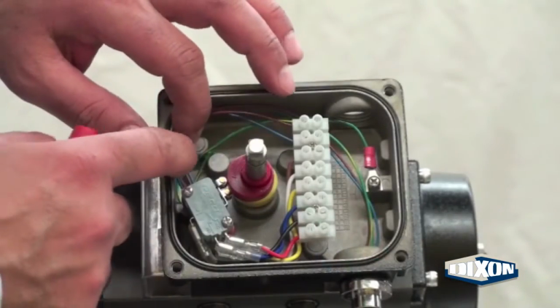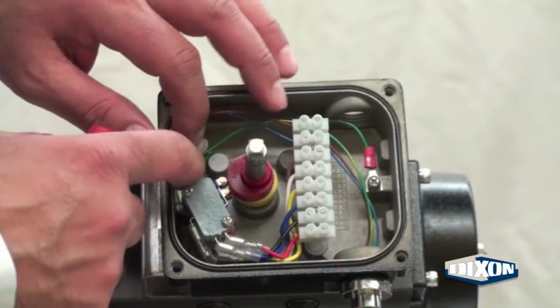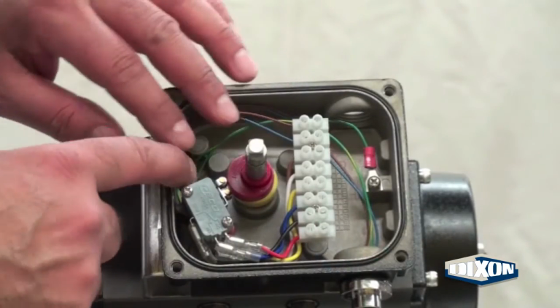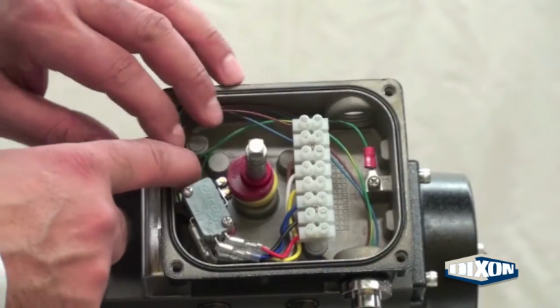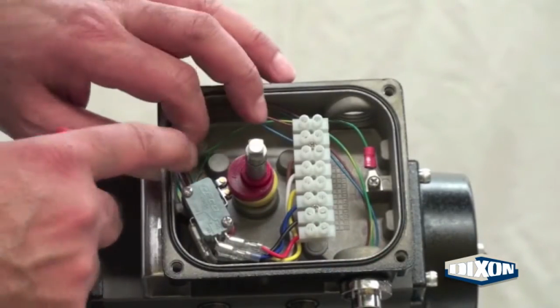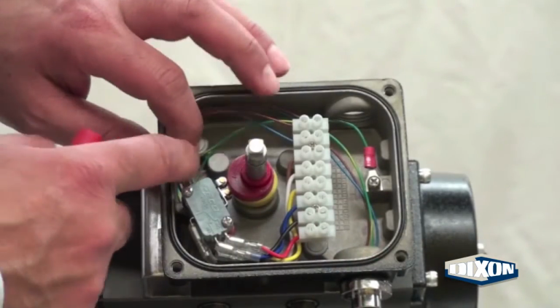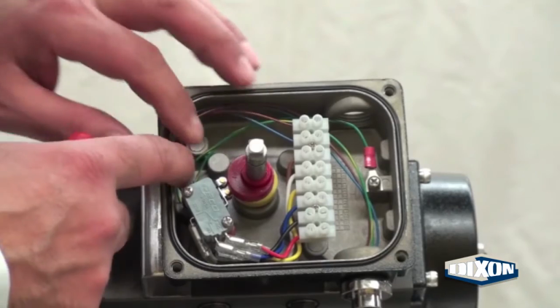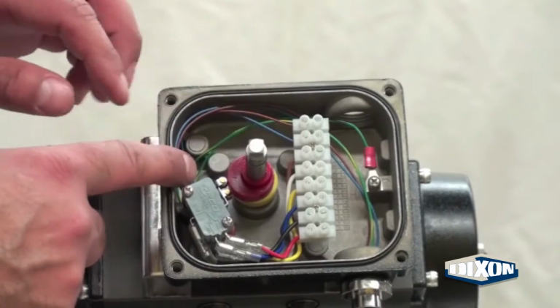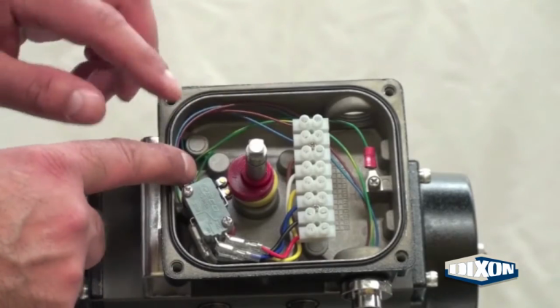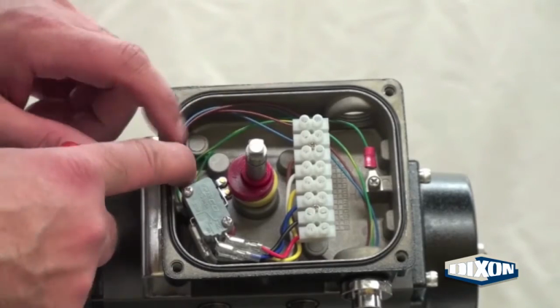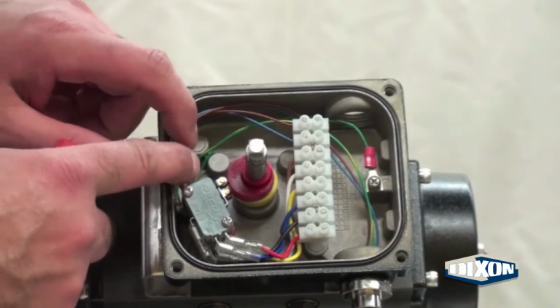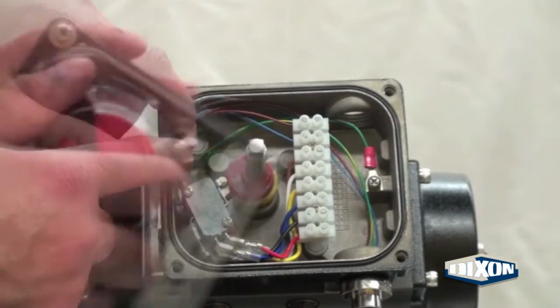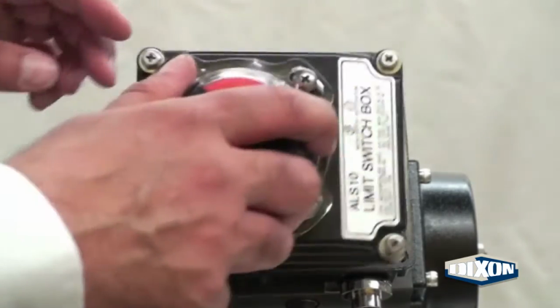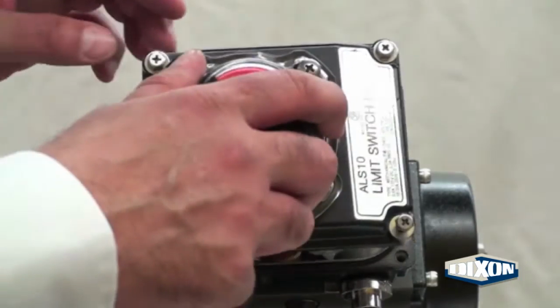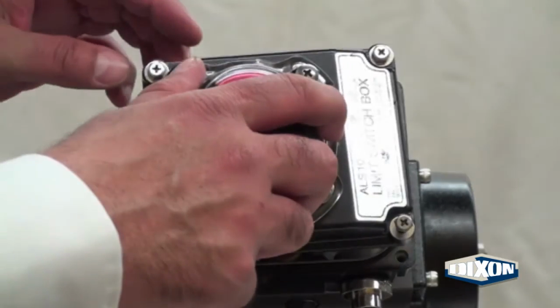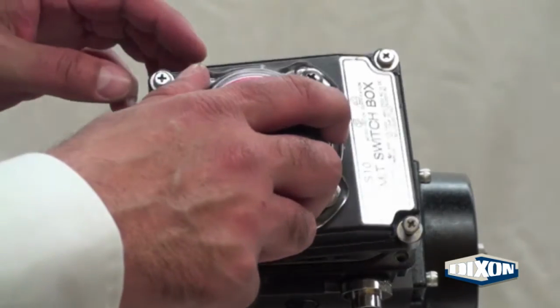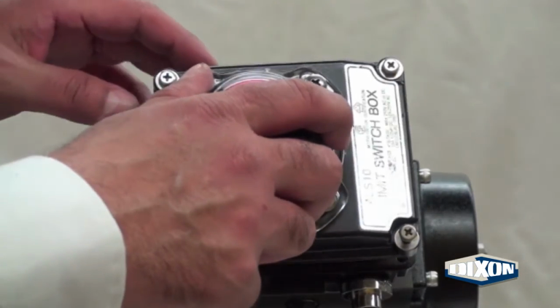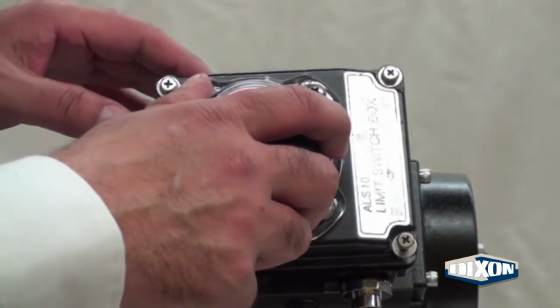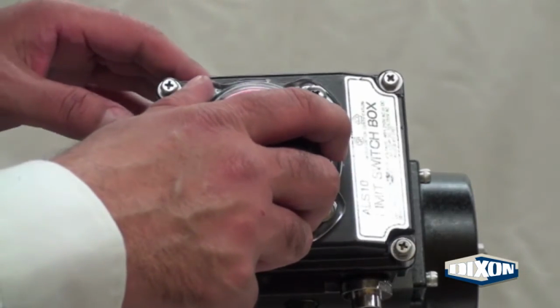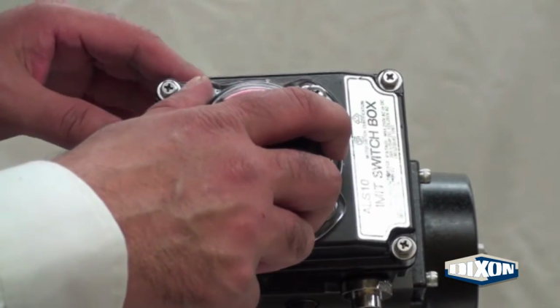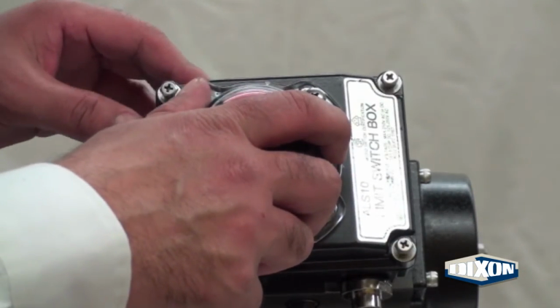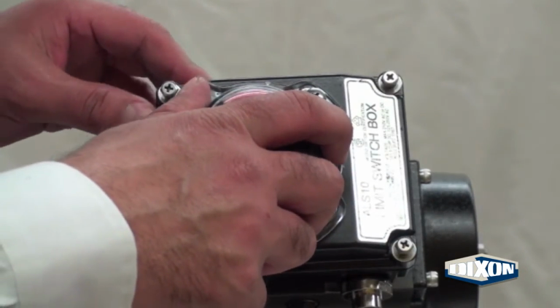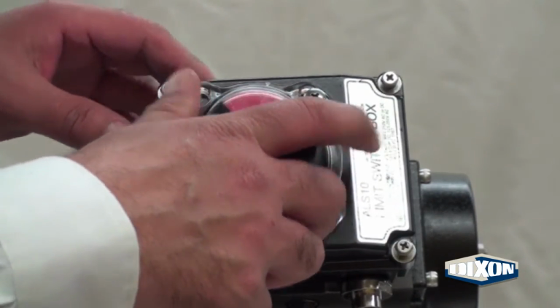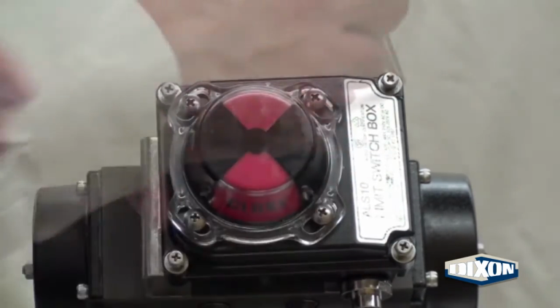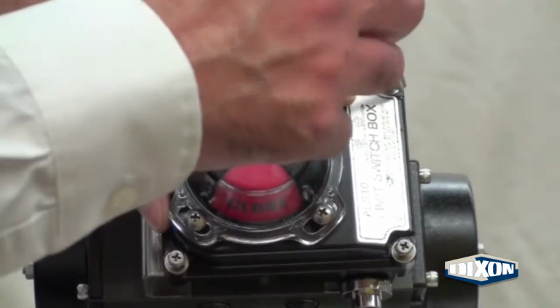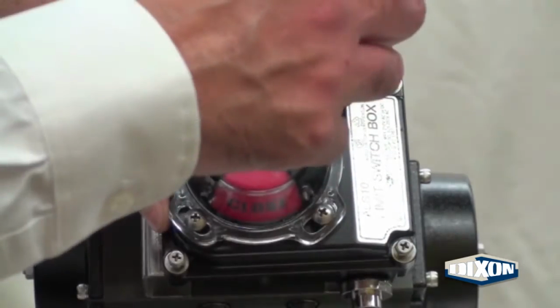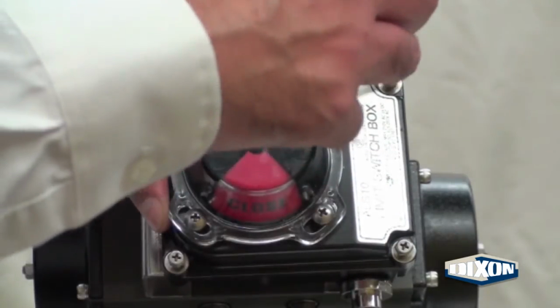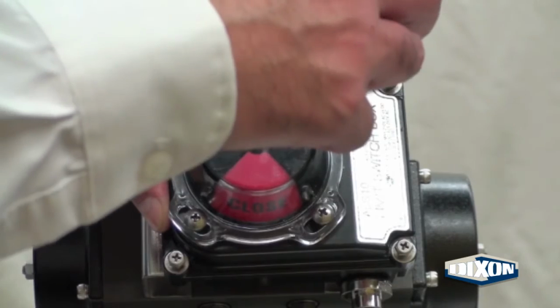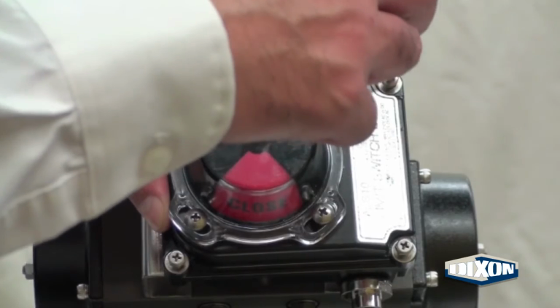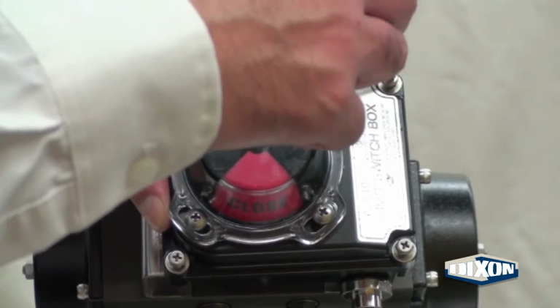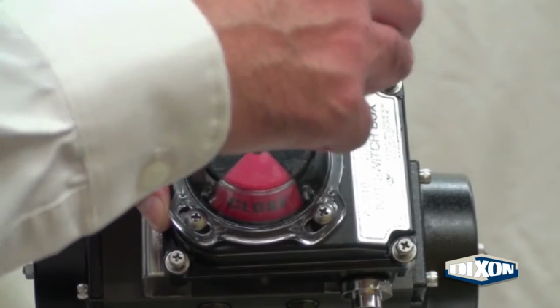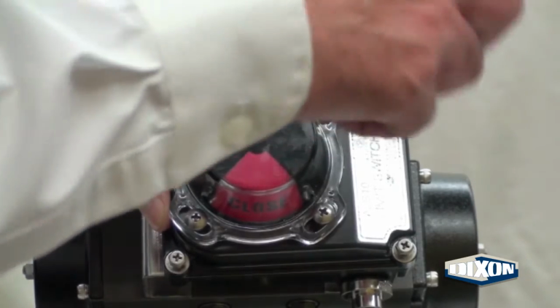Secure any loose wiring and place the cover back on the top of the limit switch box. Tighten the bolts on the cover.